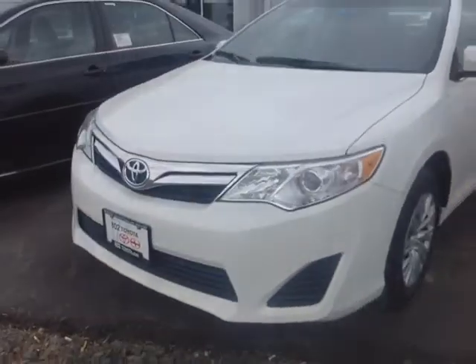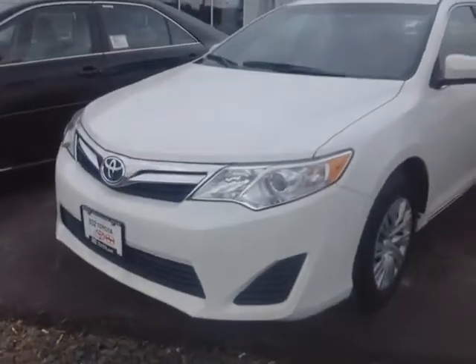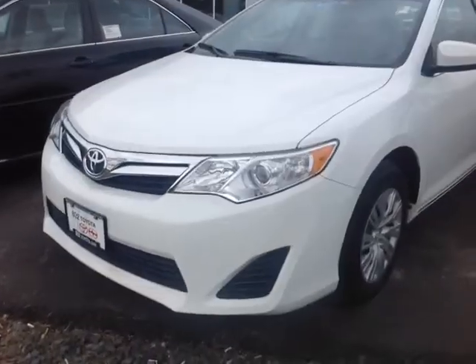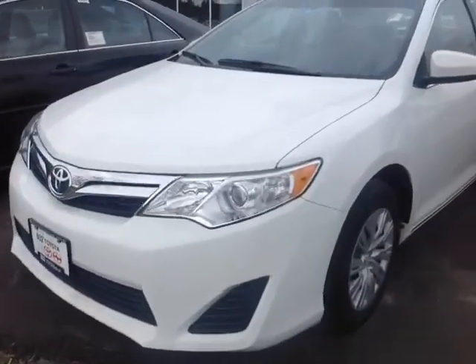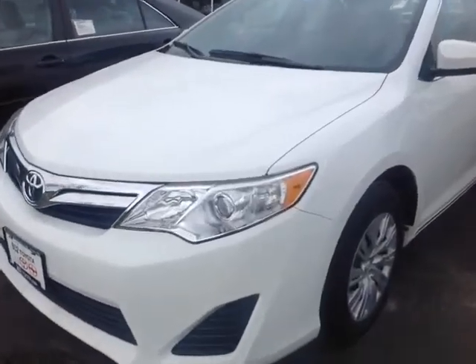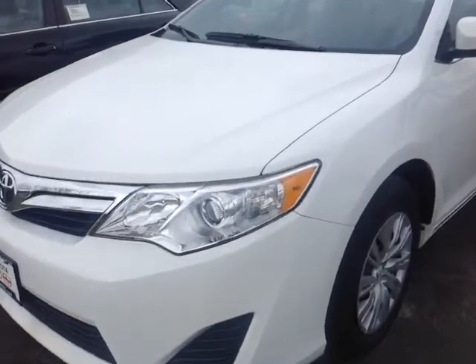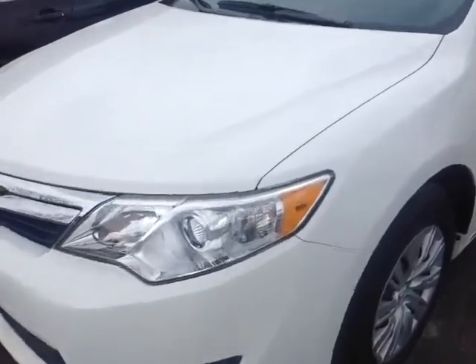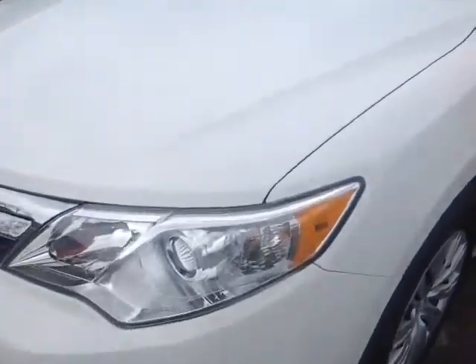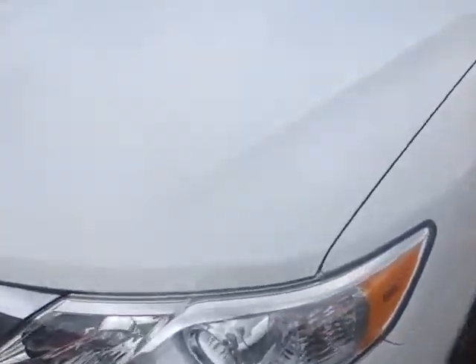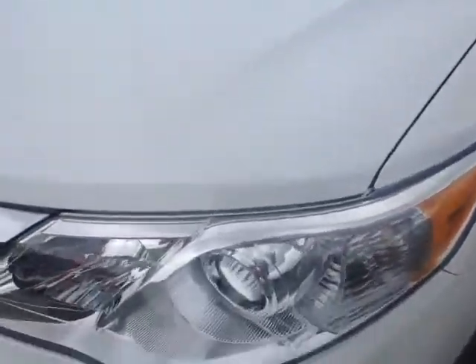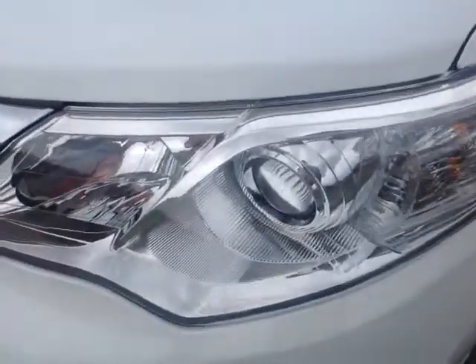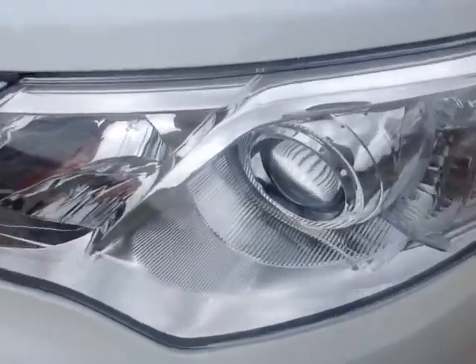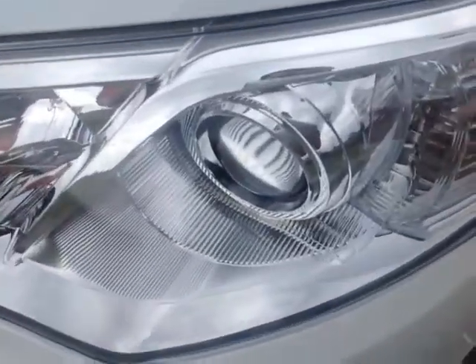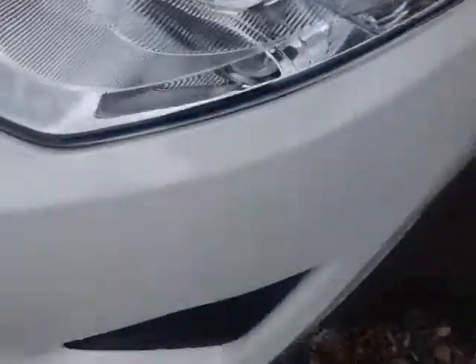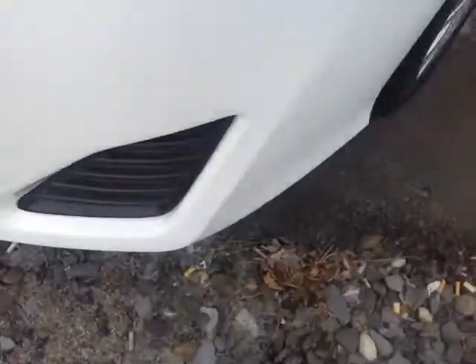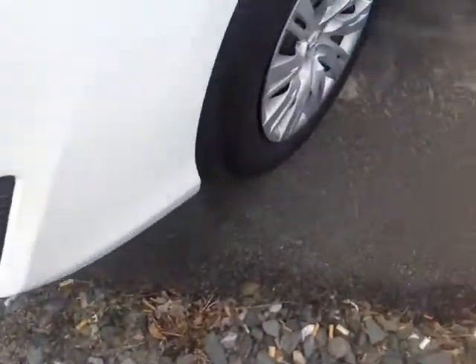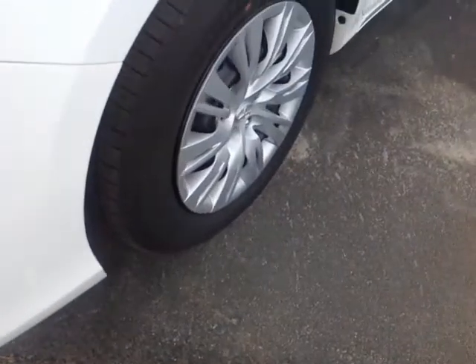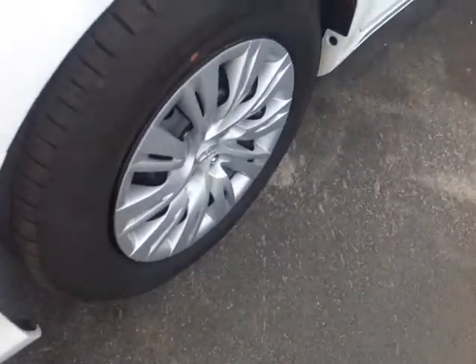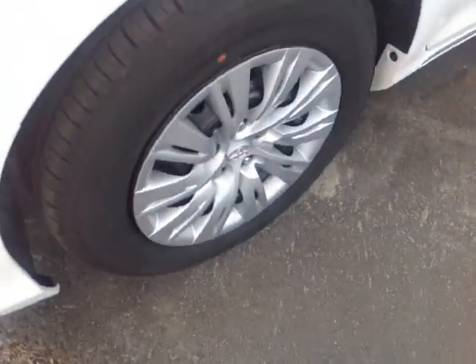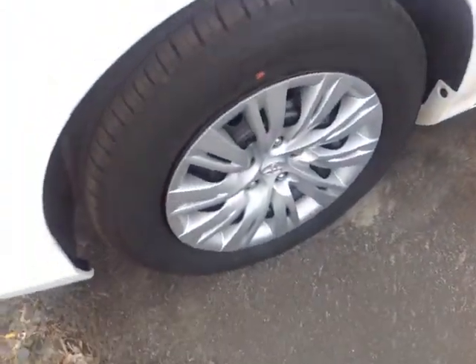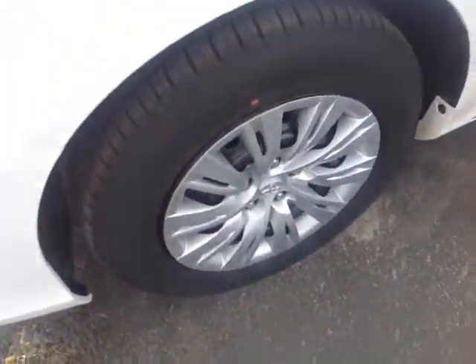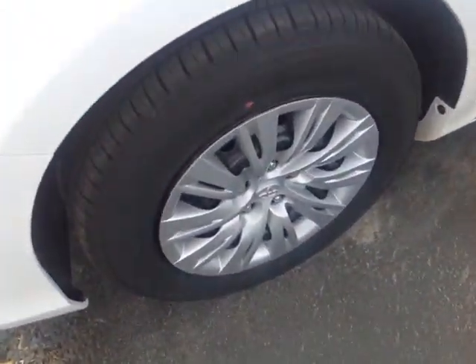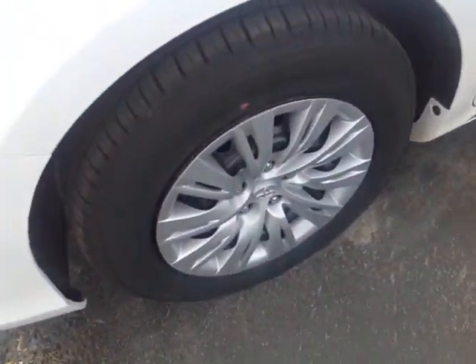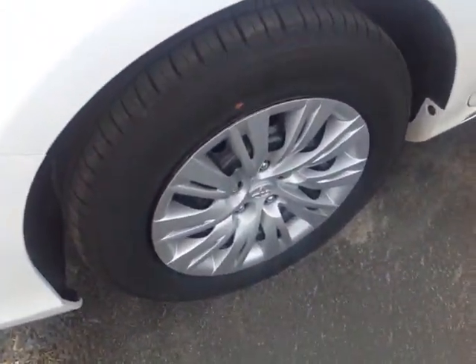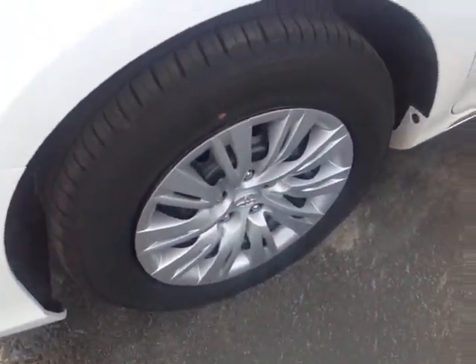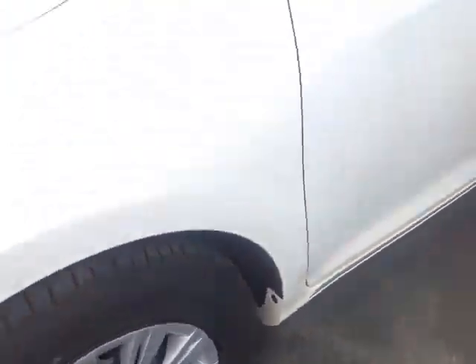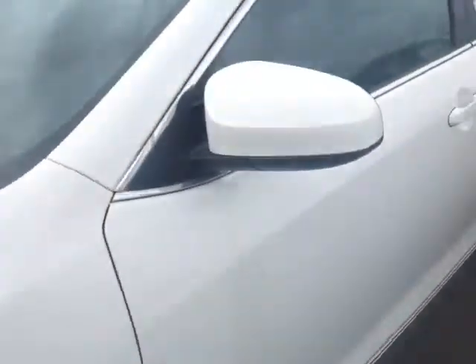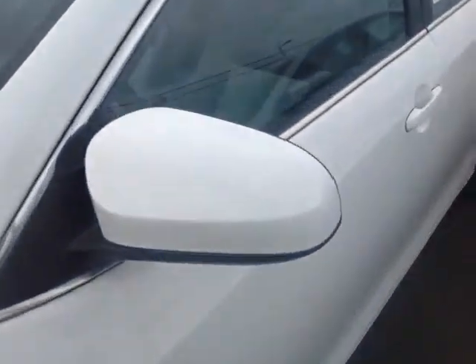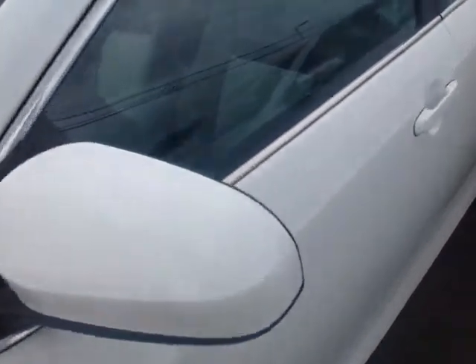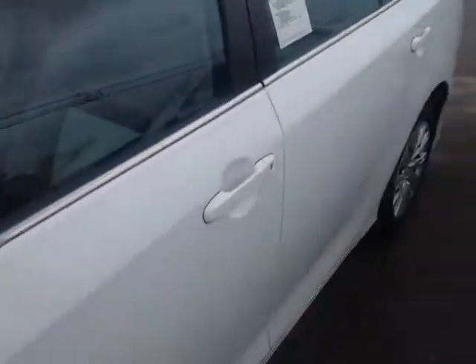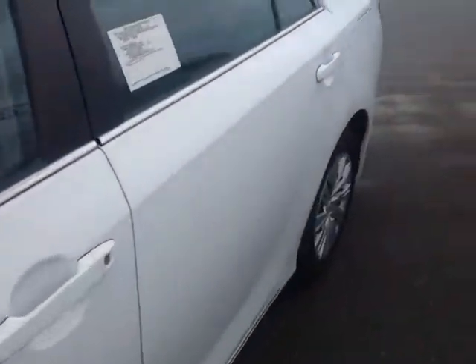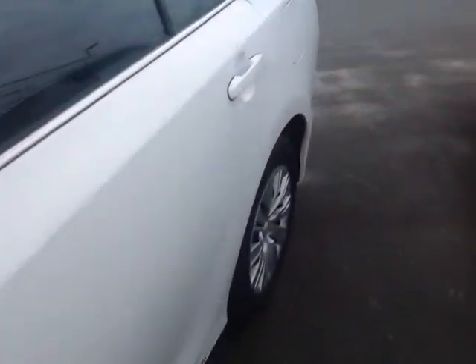So here it is, Guy — brand new 2014 Camry. It's Super White in color, features halogen headlamps with projector beams, 16-inch wheels with four-wheel disc brakes and wheel covers, fold-away side view mirrors, and keyless entry.